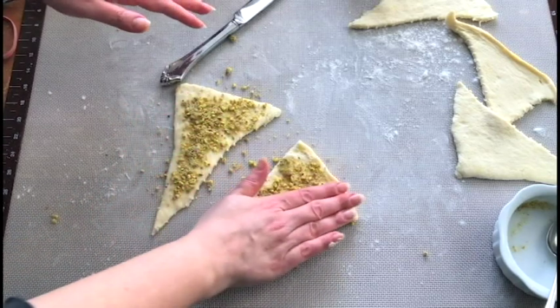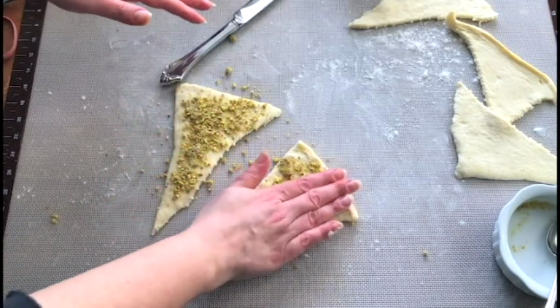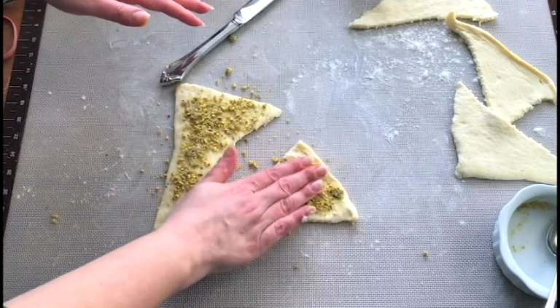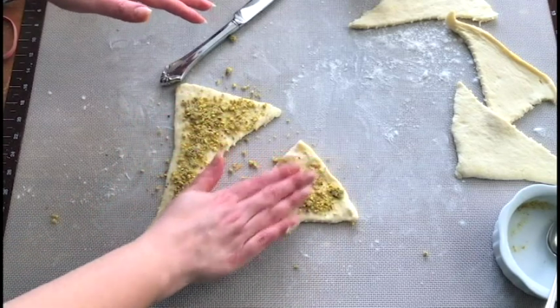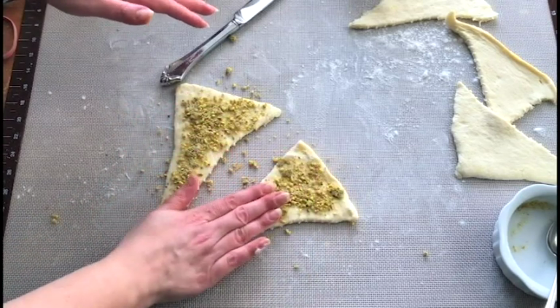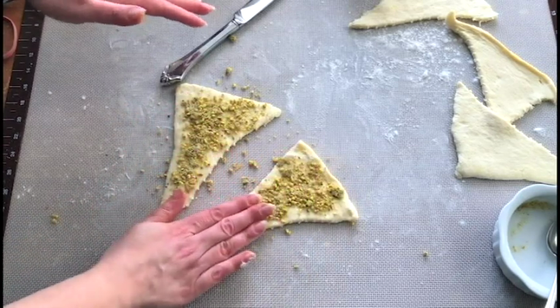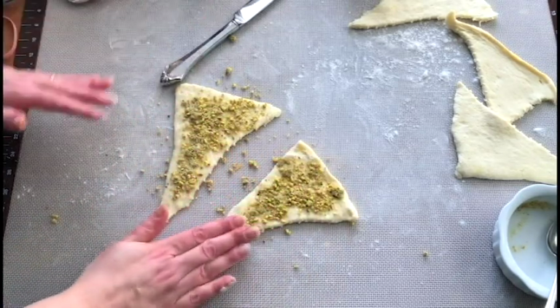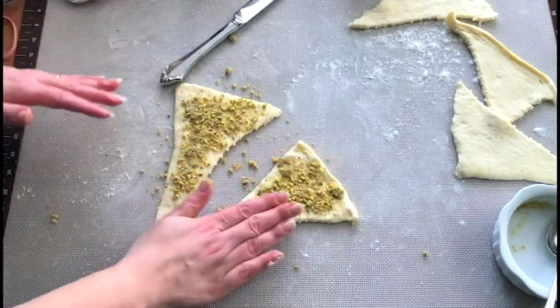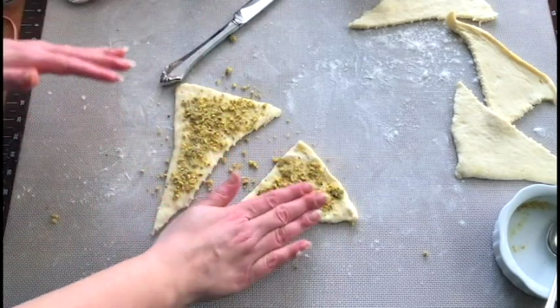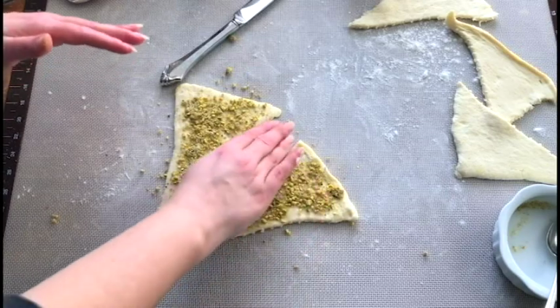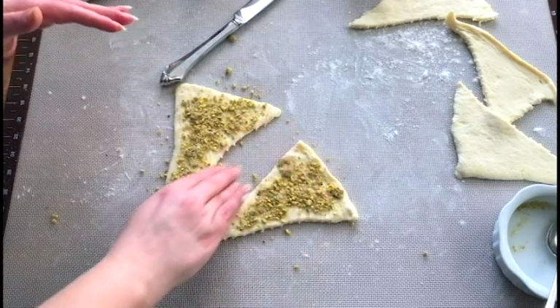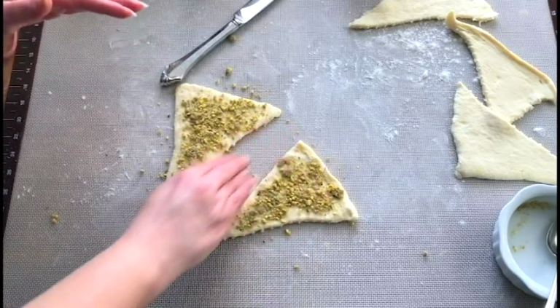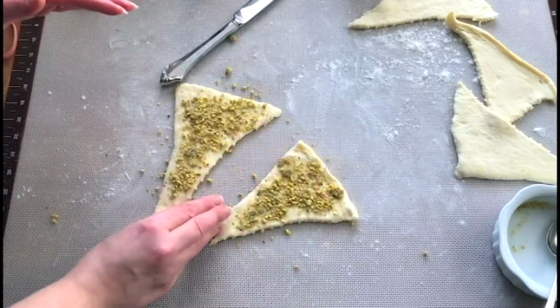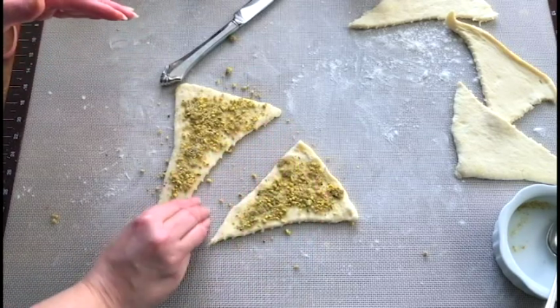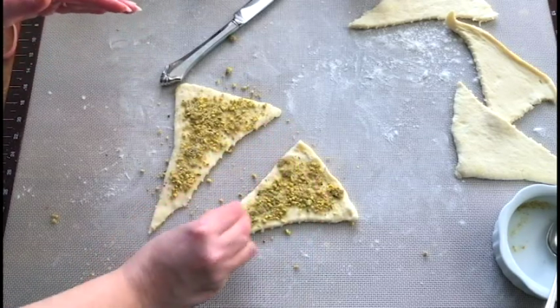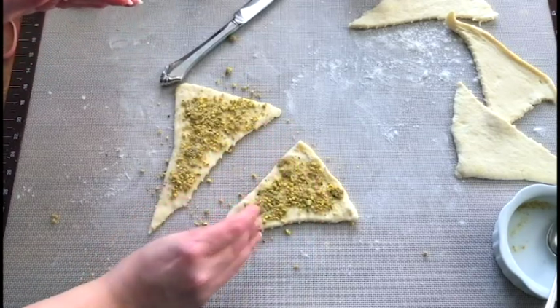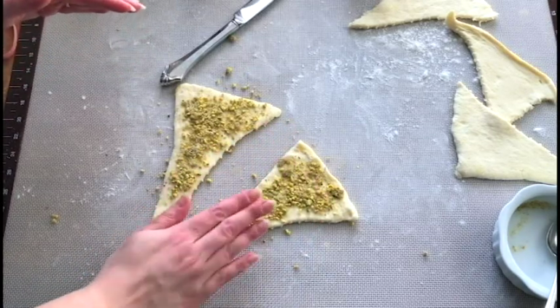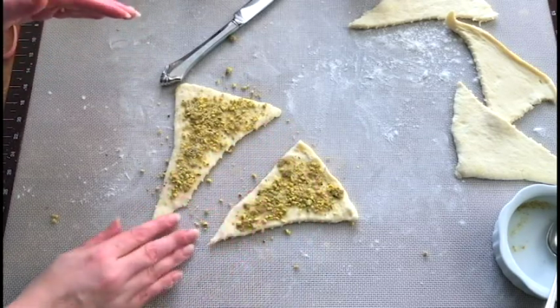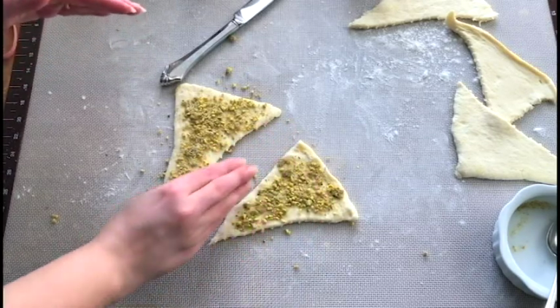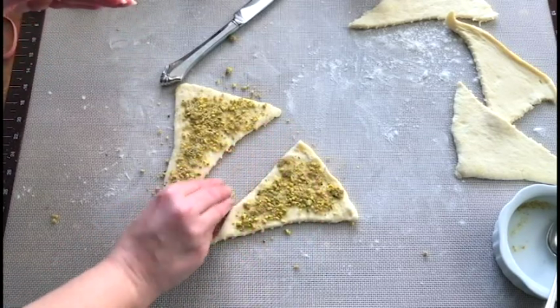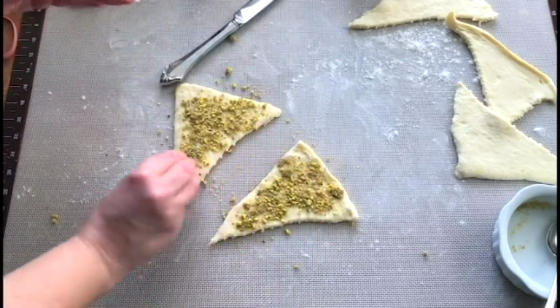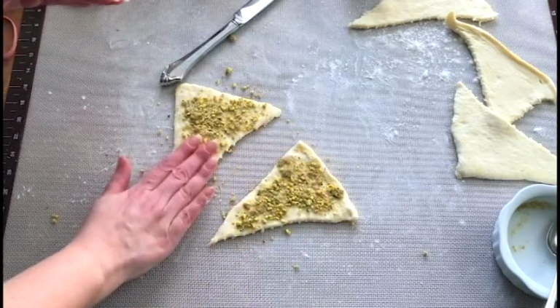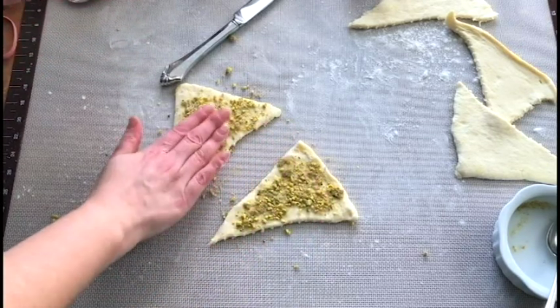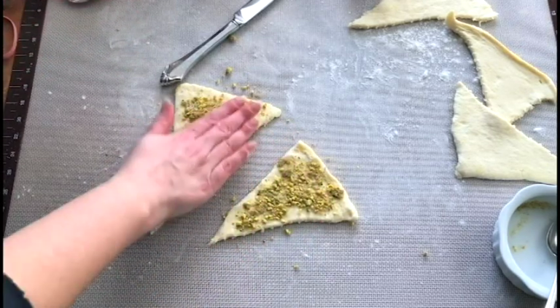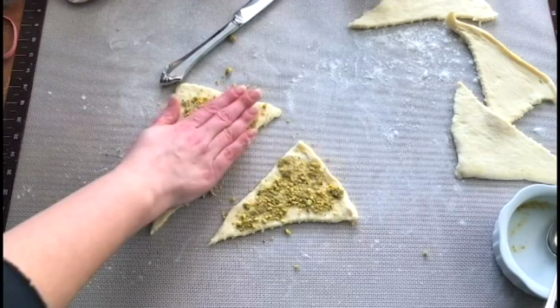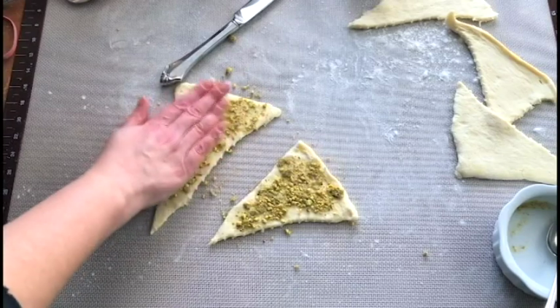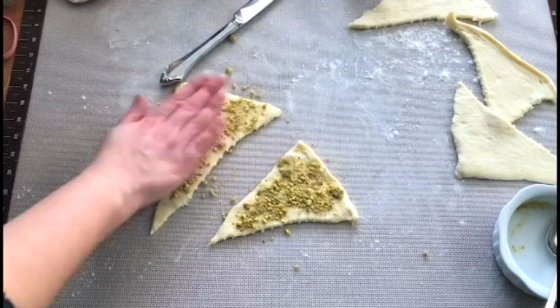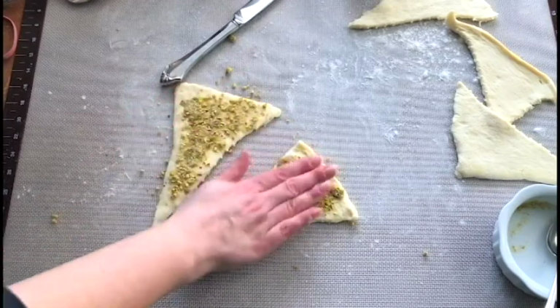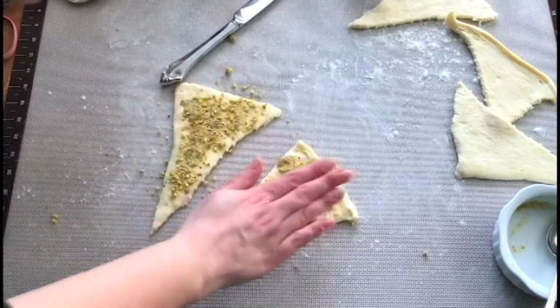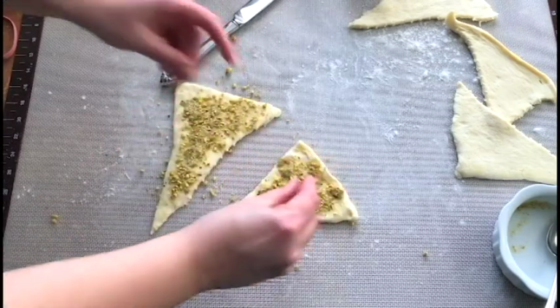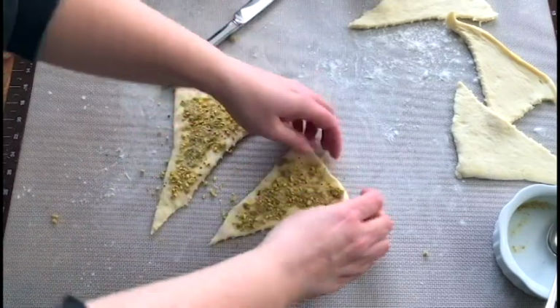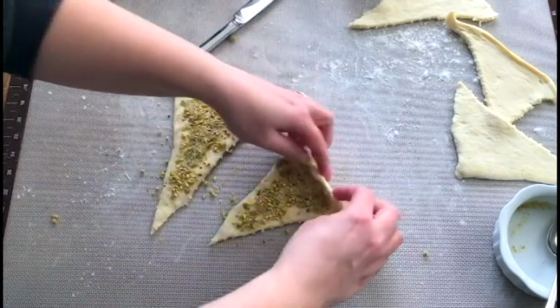At this point you want to tap the dry filling into your dough so that it kind of sticks, since this is more of a dry ingredient. Then roll it up.